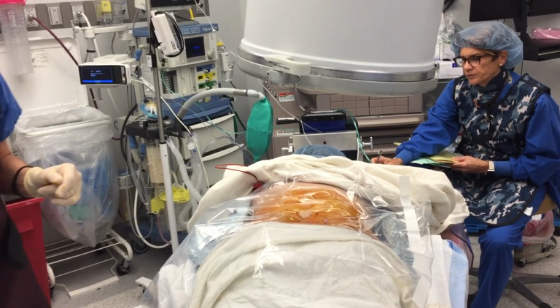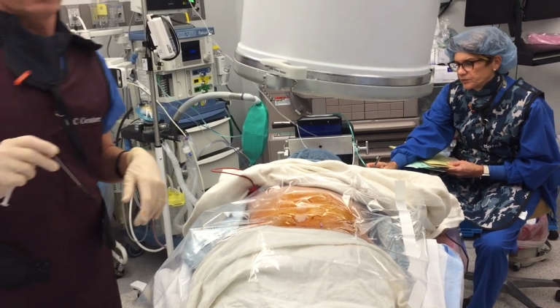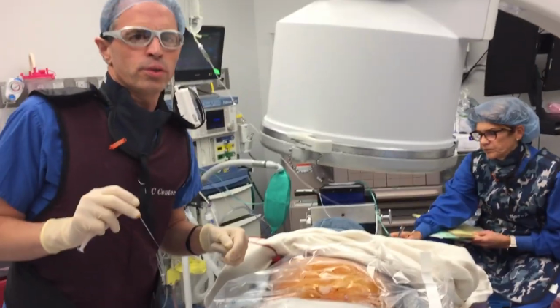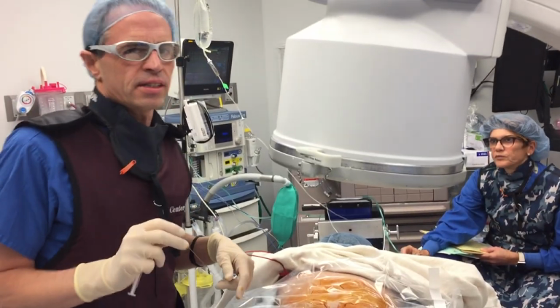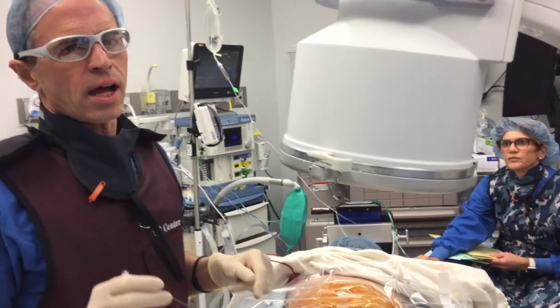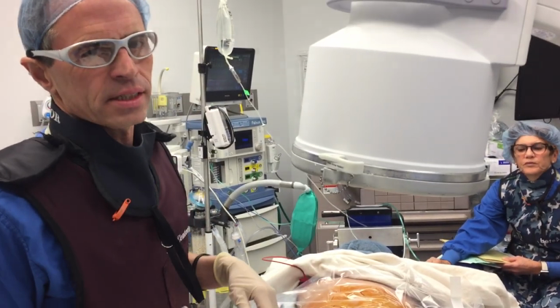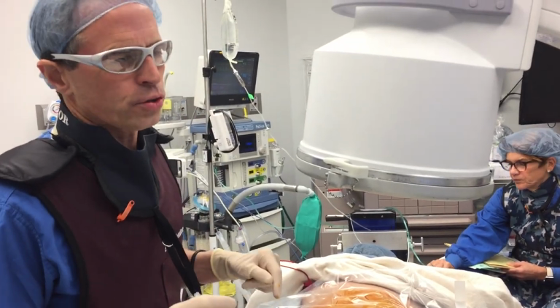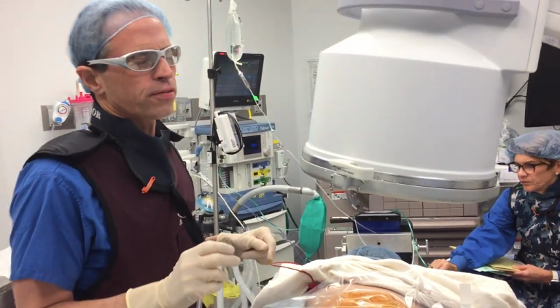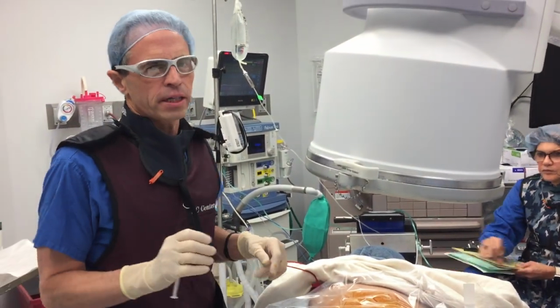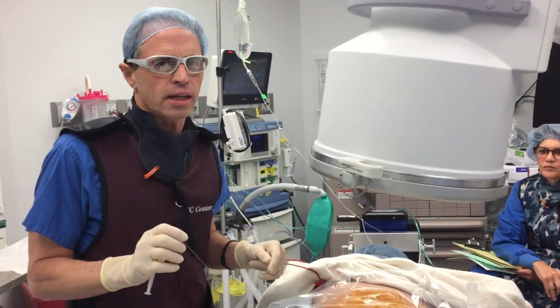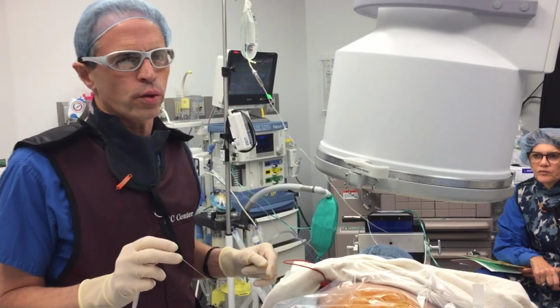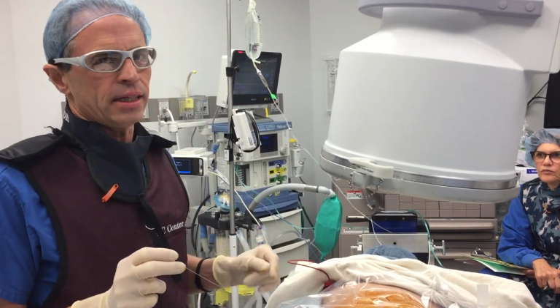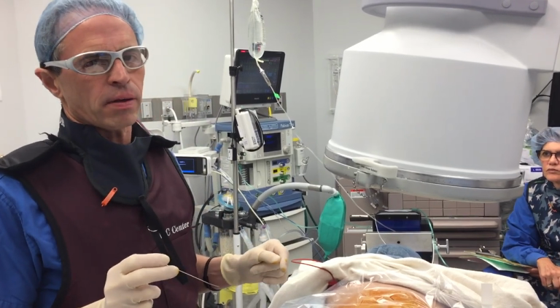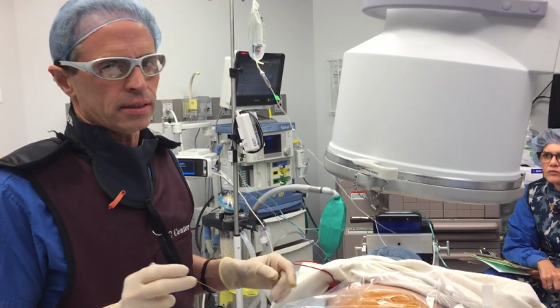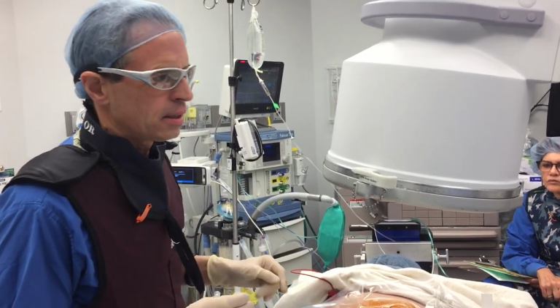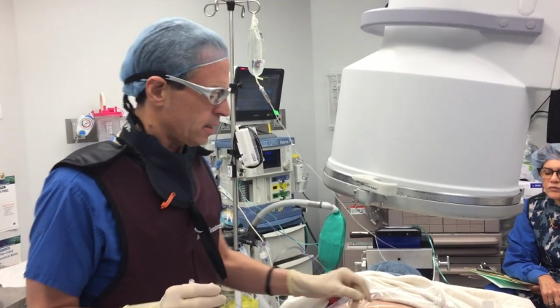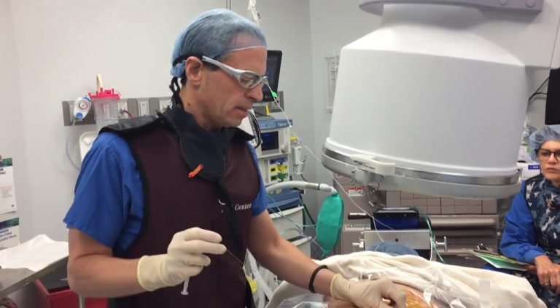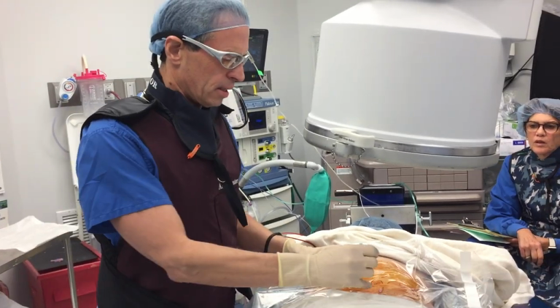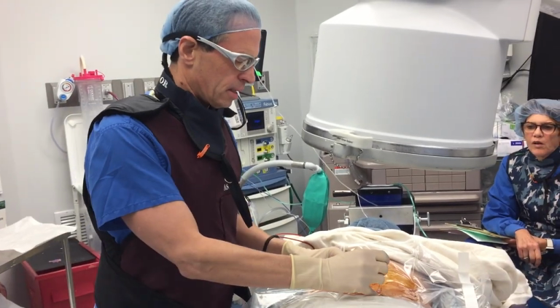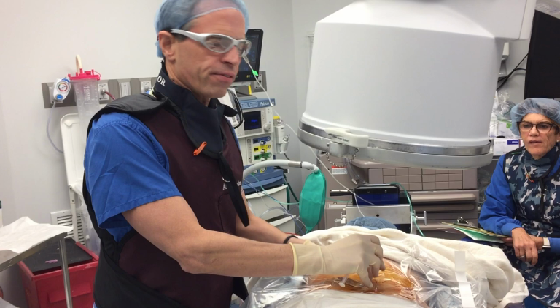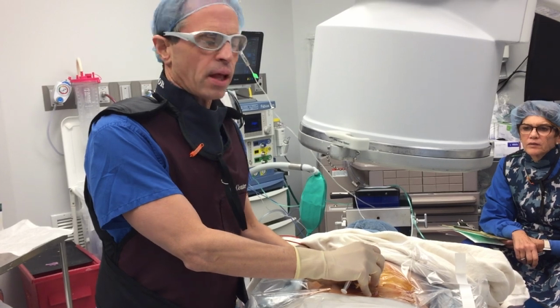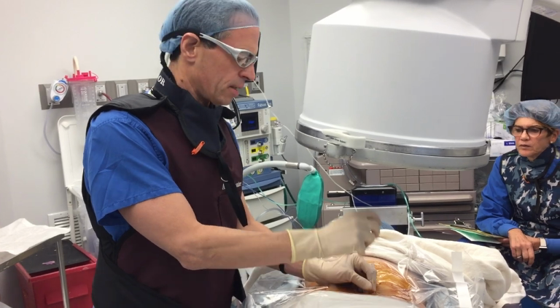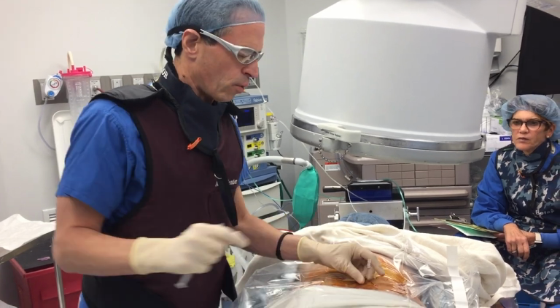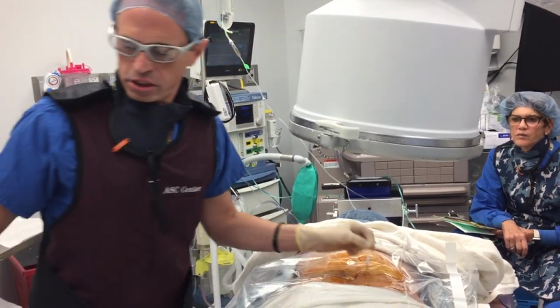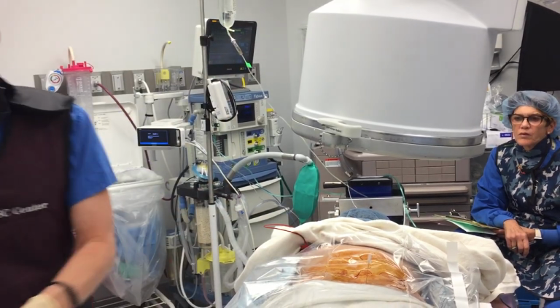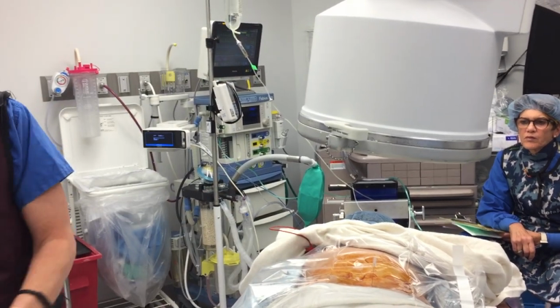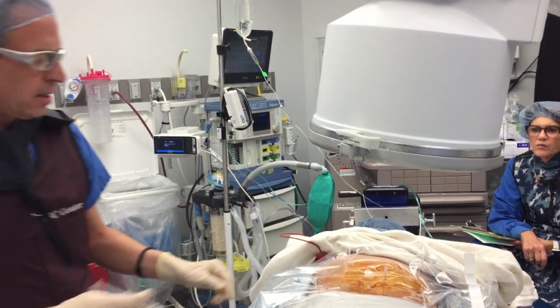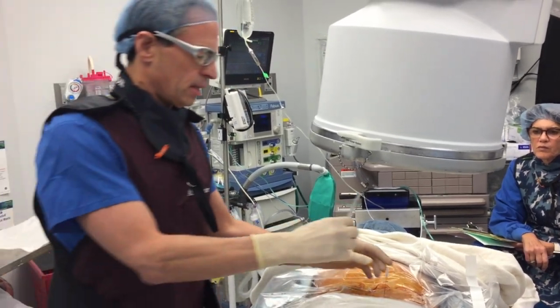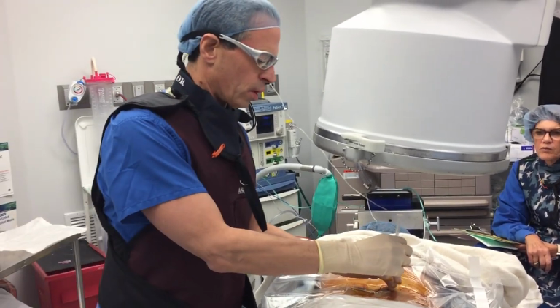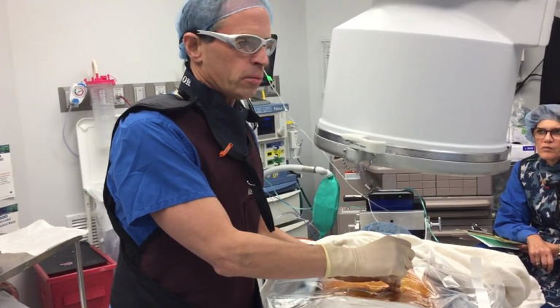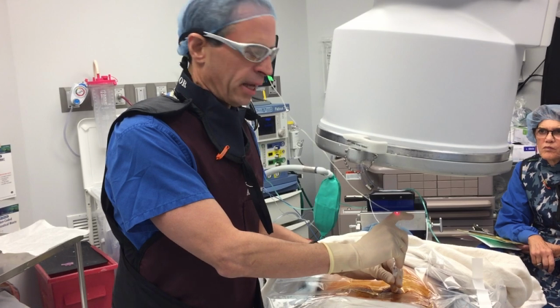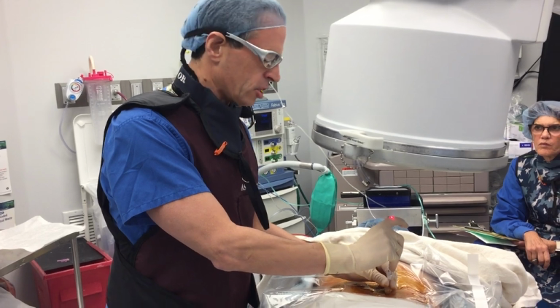Hi folks, today we're doing a facet block, a very simple treatment for patients that have joint pain in their spine. This is a facet block for patients that have what we call a vertebrigenic pain condition.